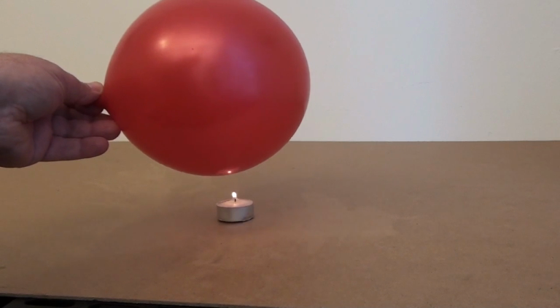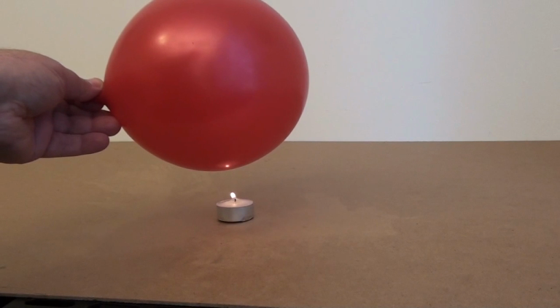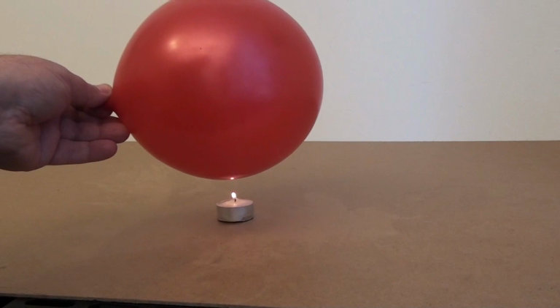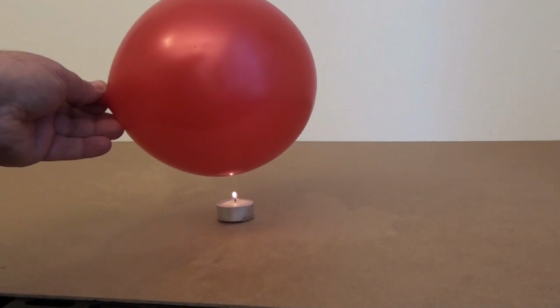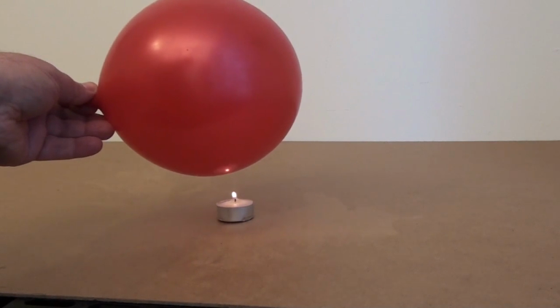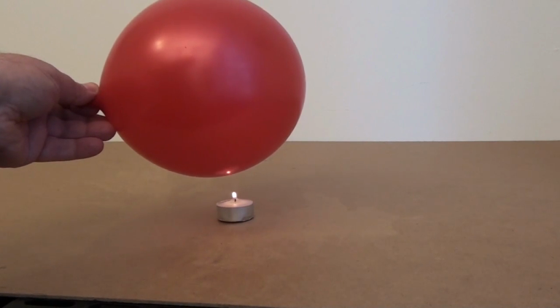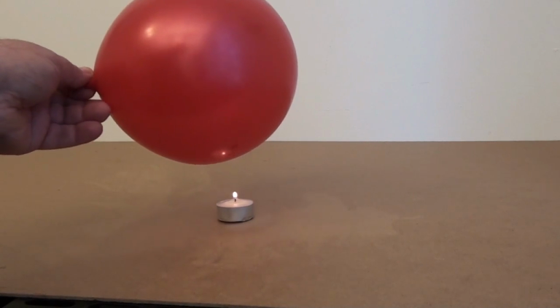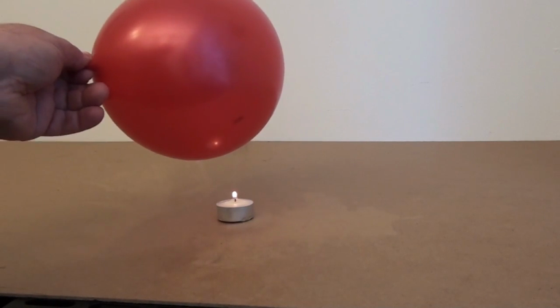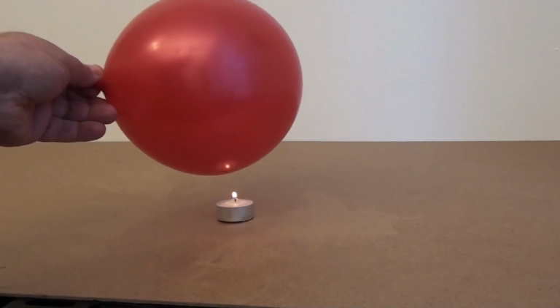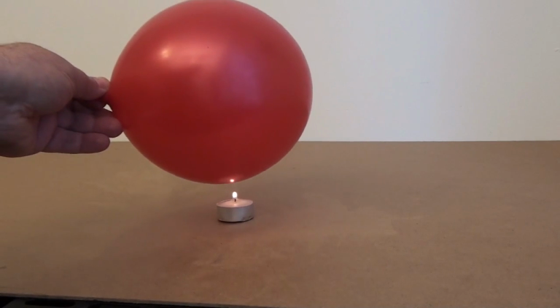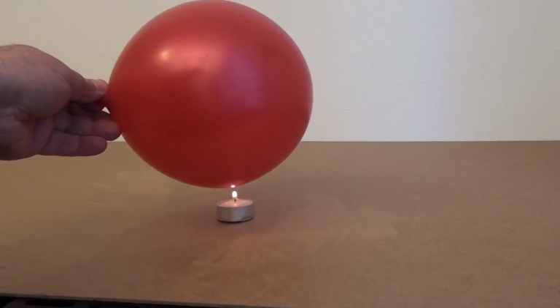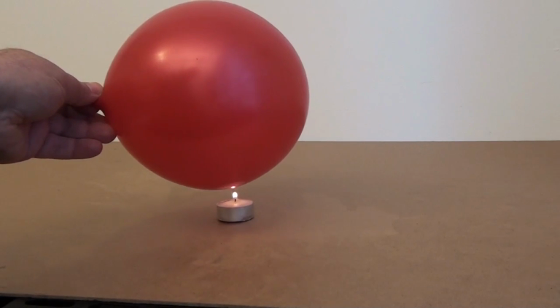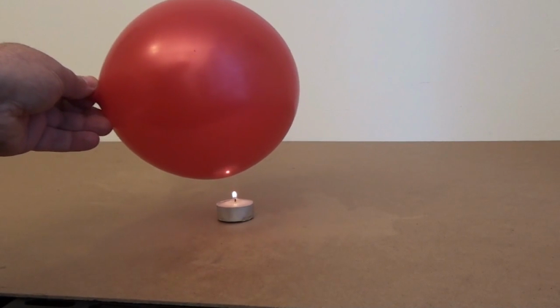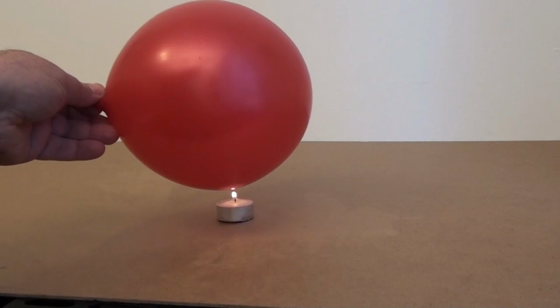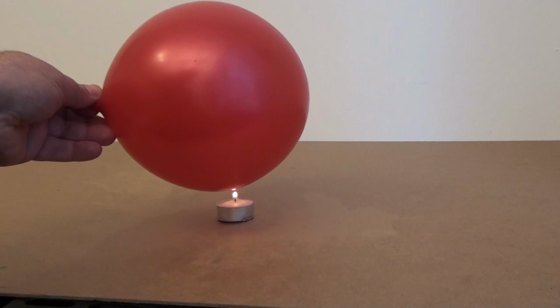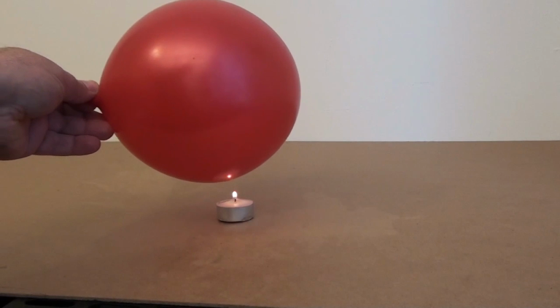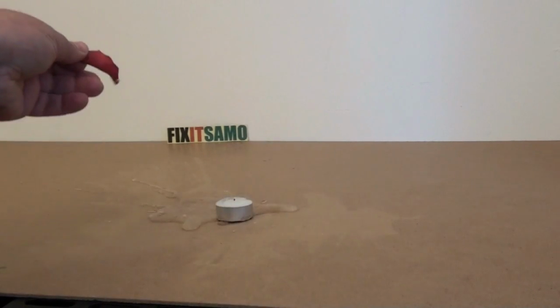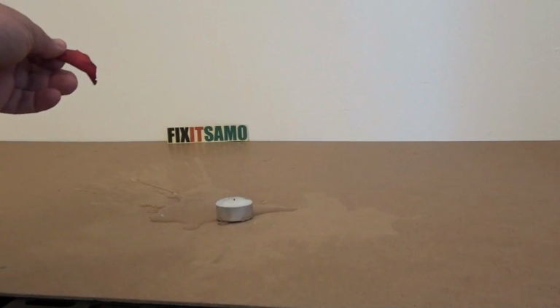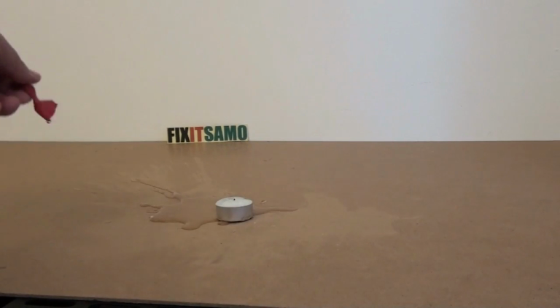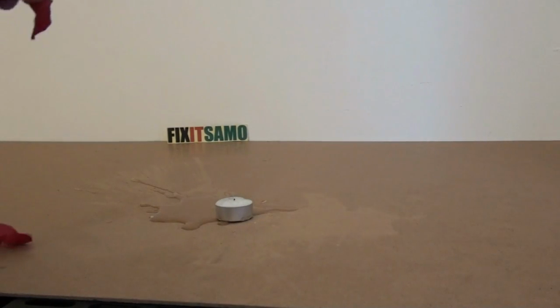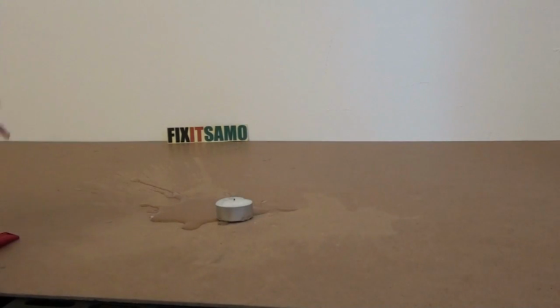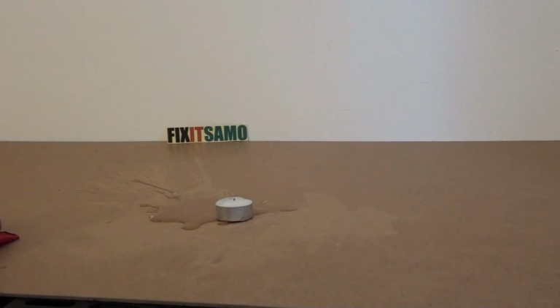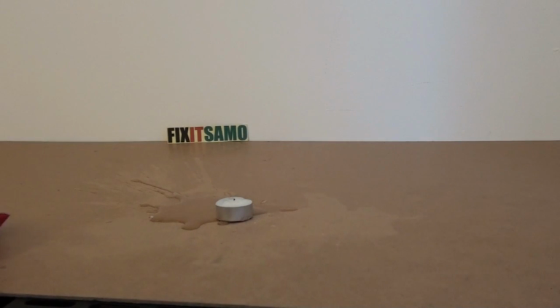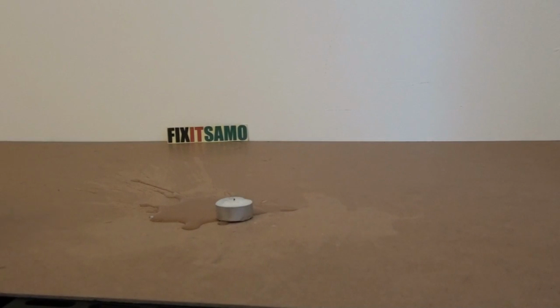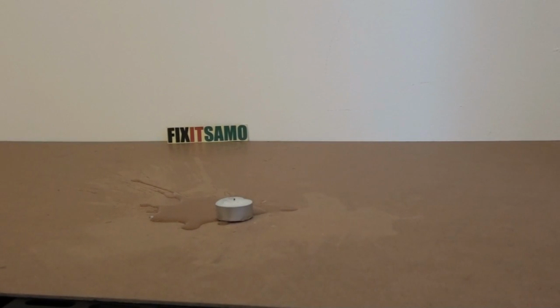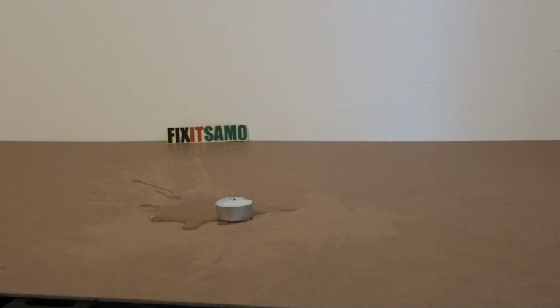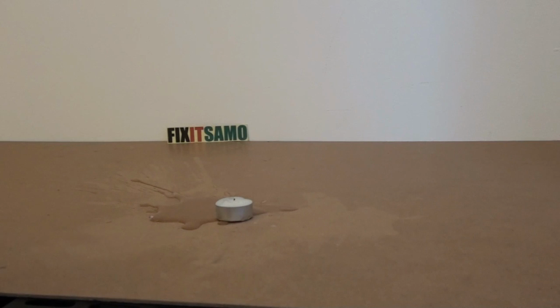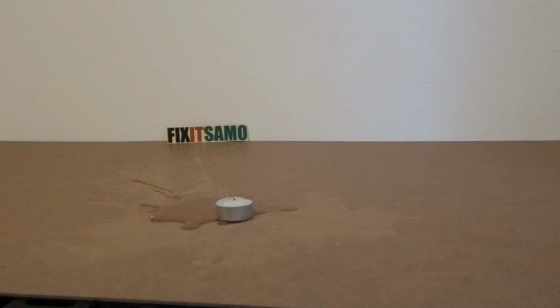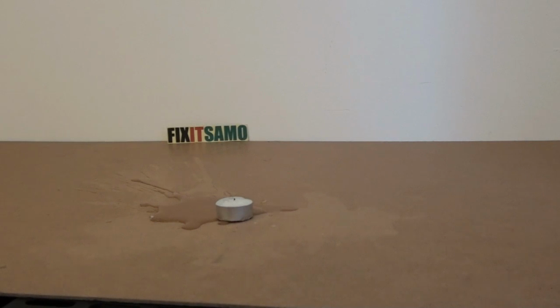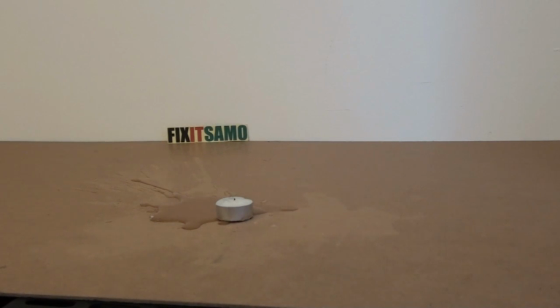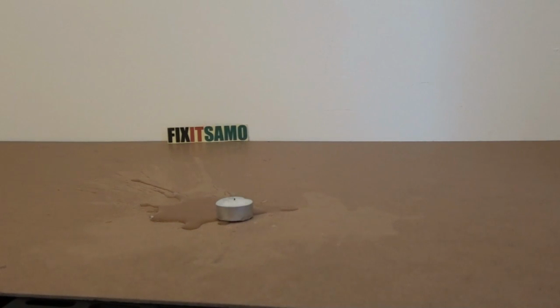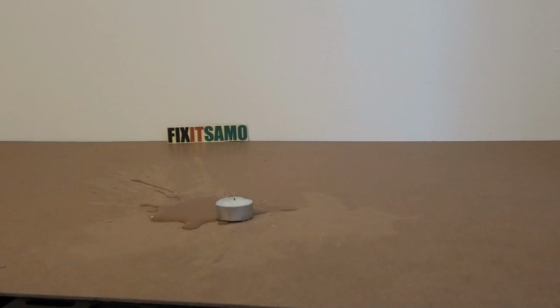I'm waiting for it till it blows. When is it going to blow? After almost five seconds, the balloon just blew away.